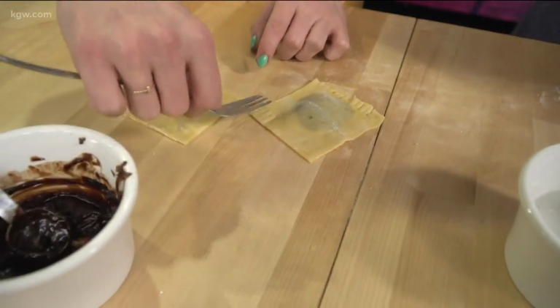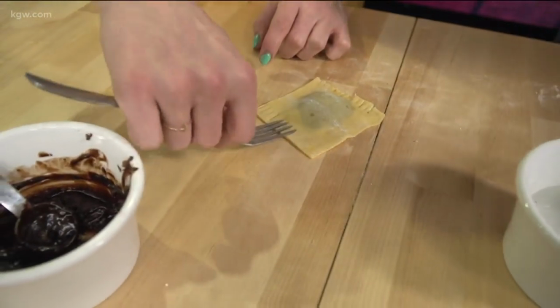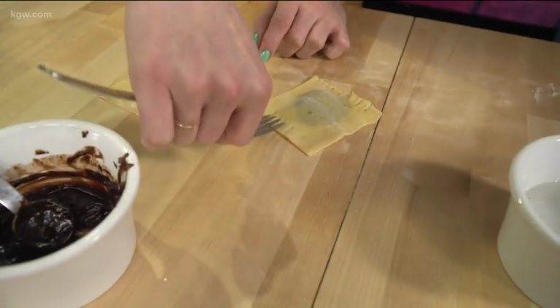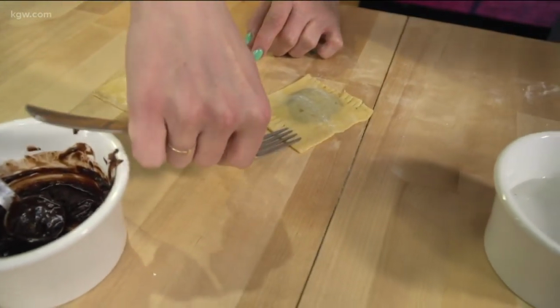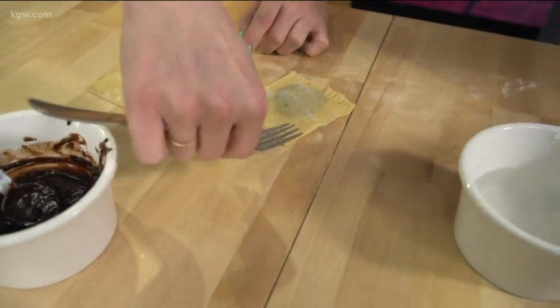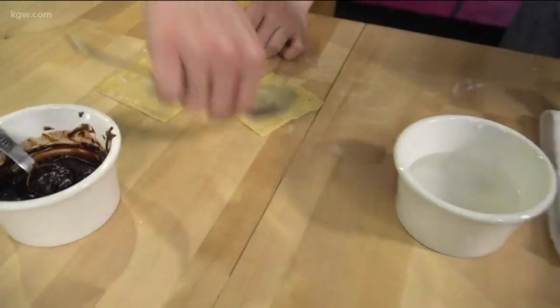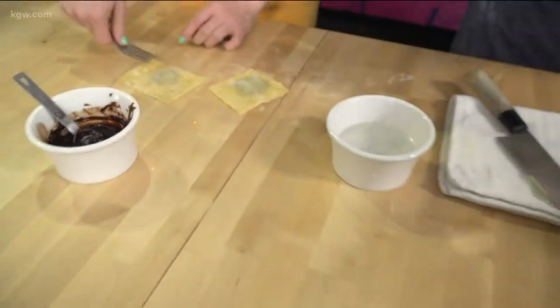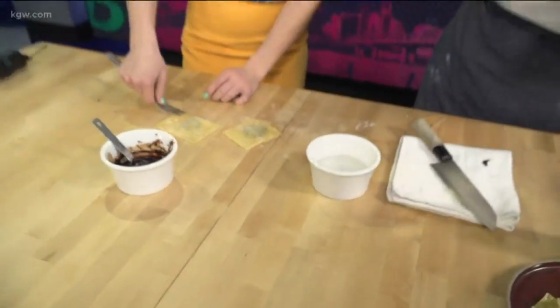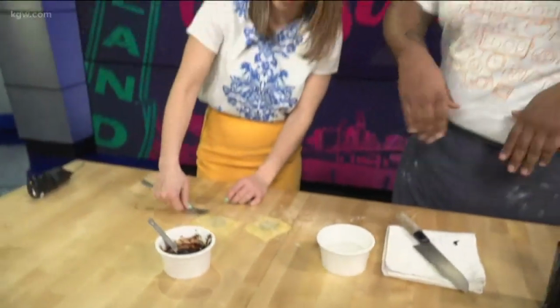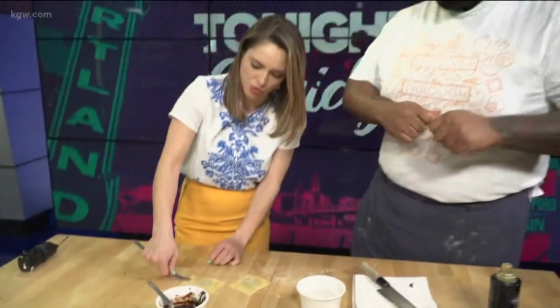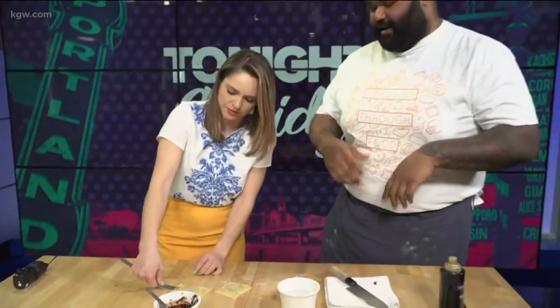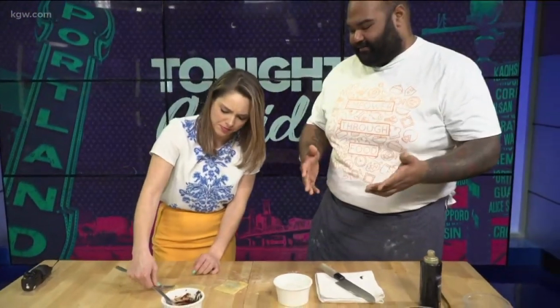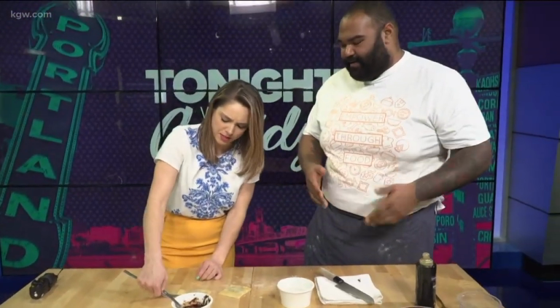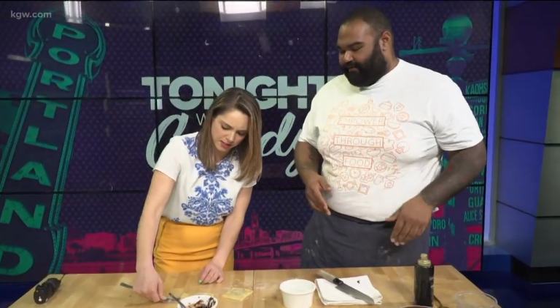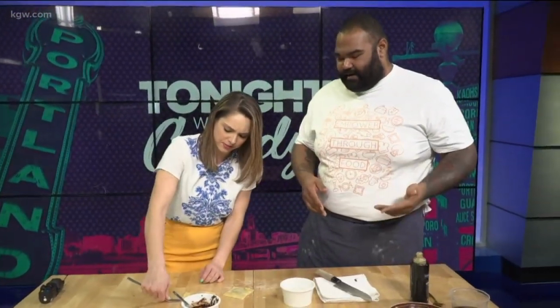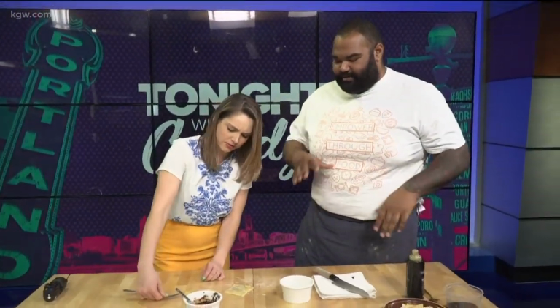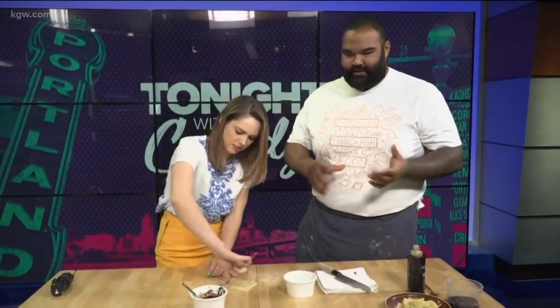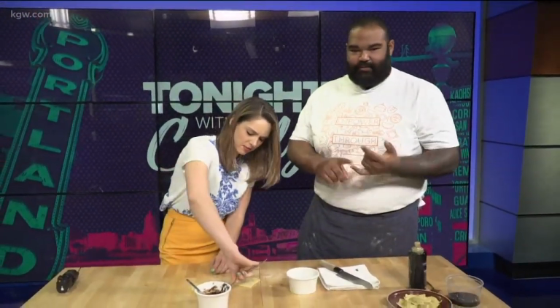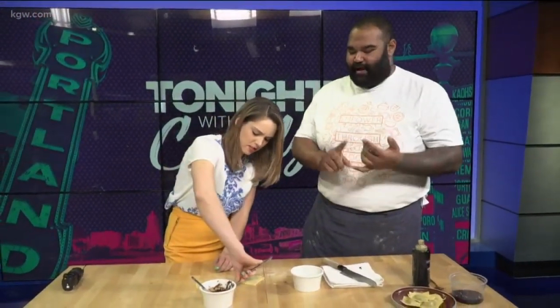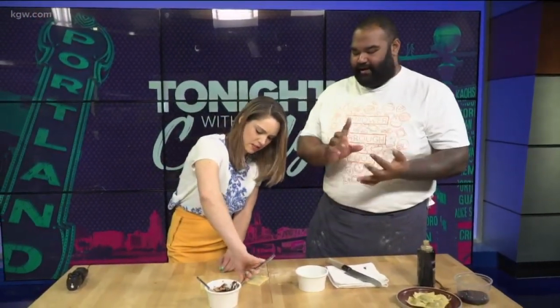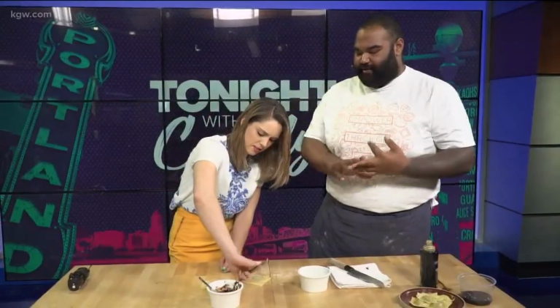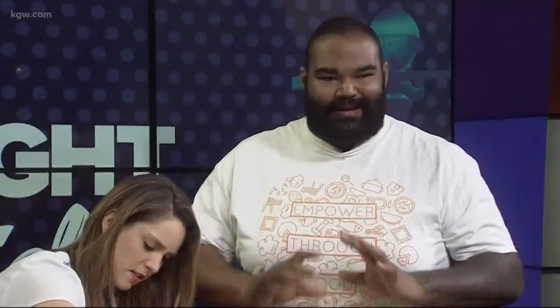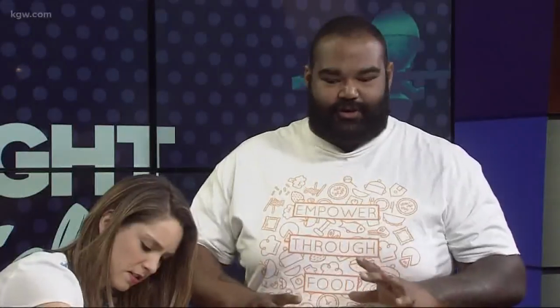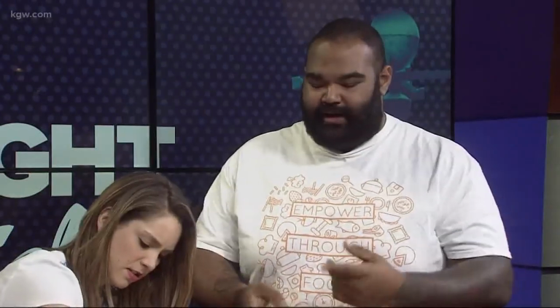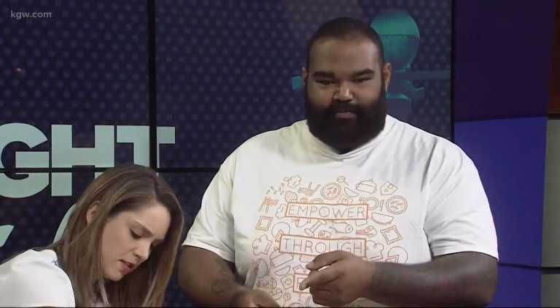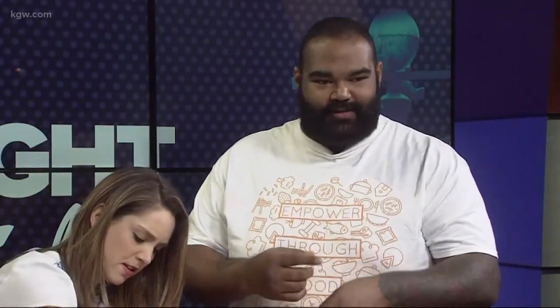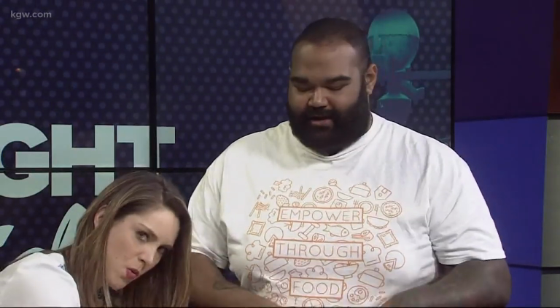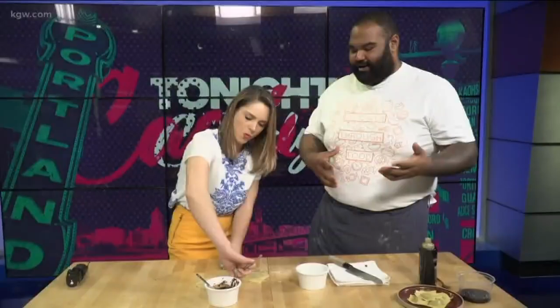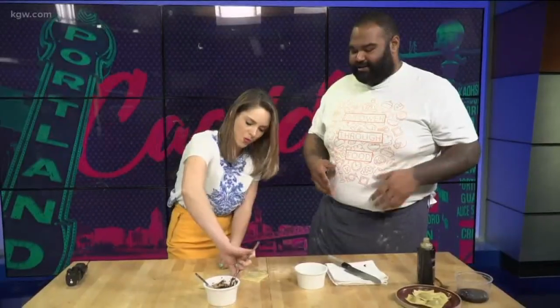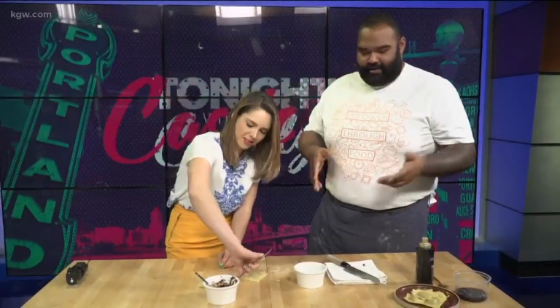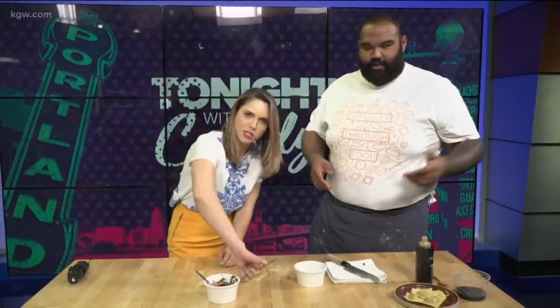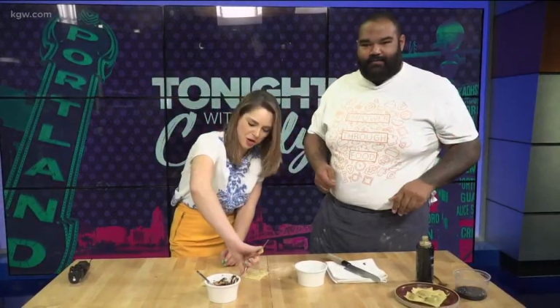Yeah, most of the time they actually have little imprinters where you just put your ravioli in, put your sheet down, and roll it out and it does it for you. But if you're doing this at home it's really simple — flour, egg, a little bit of oil, that's your dough. A little milk and some chocolate and you've got your ganache, and then you just roll it out.